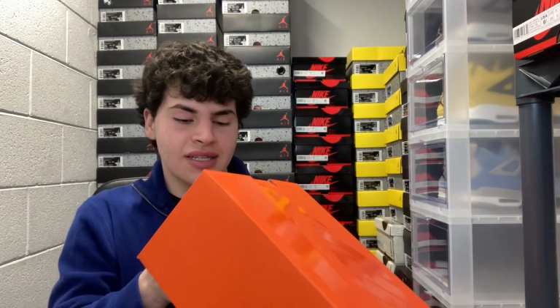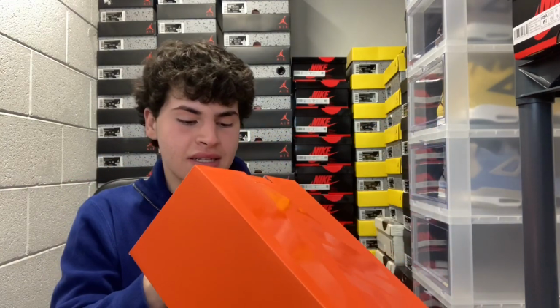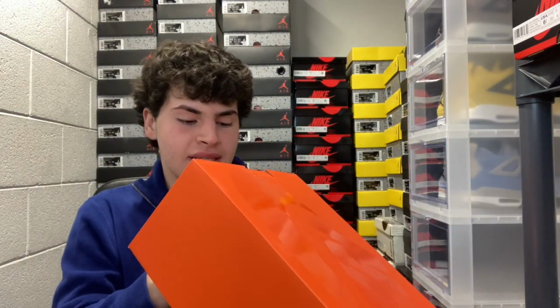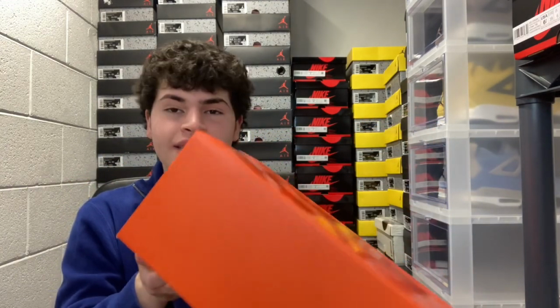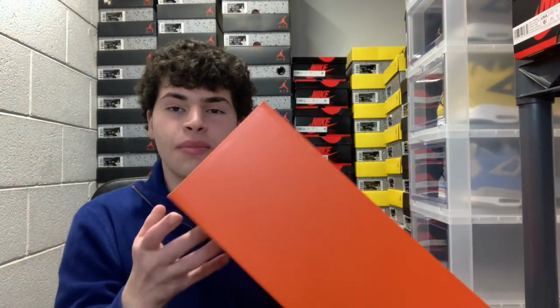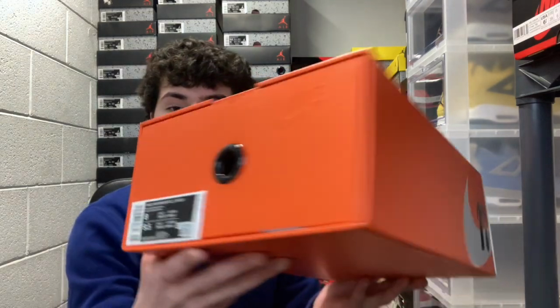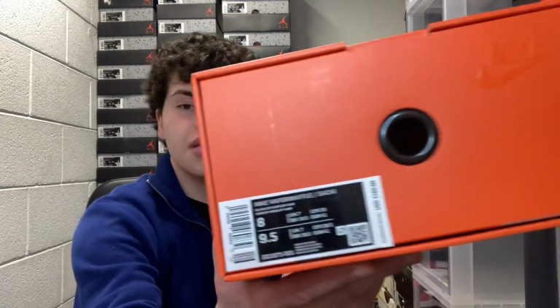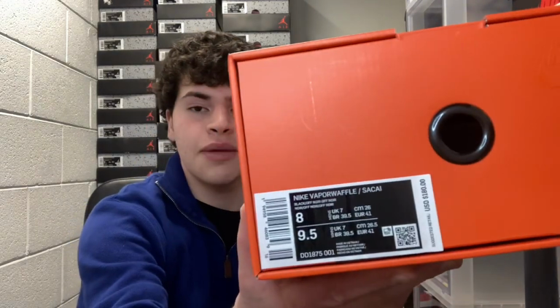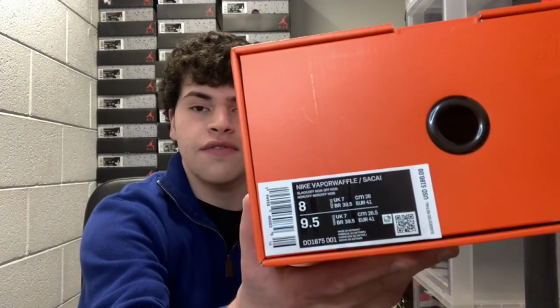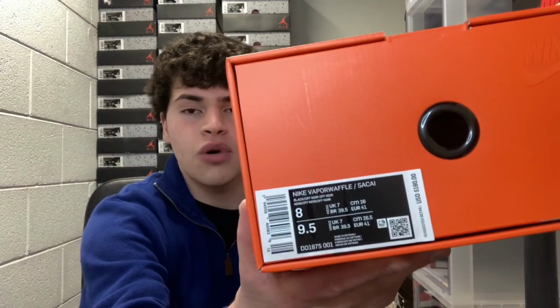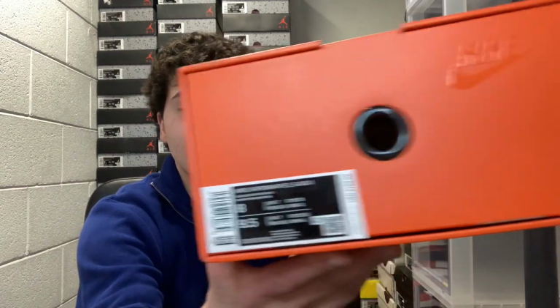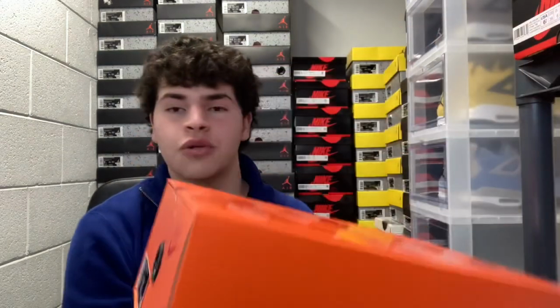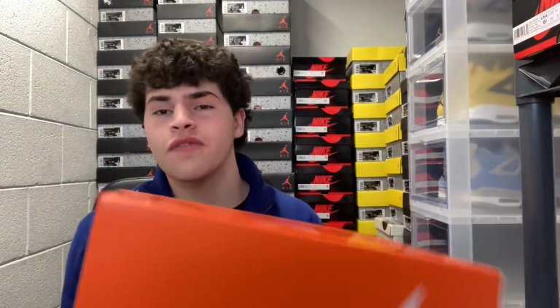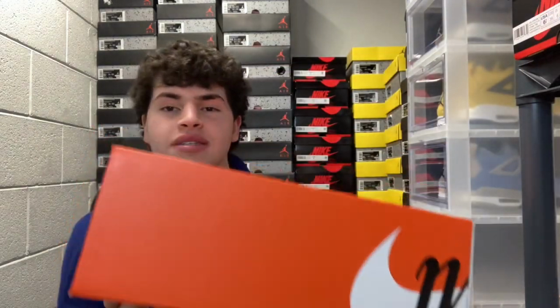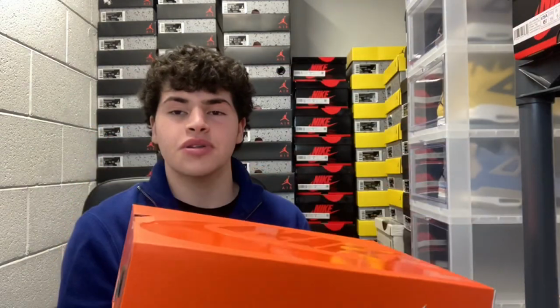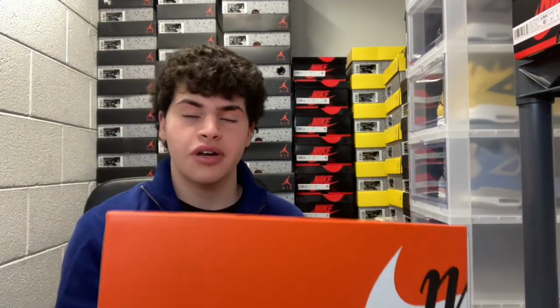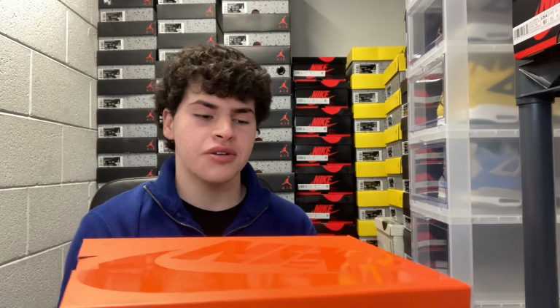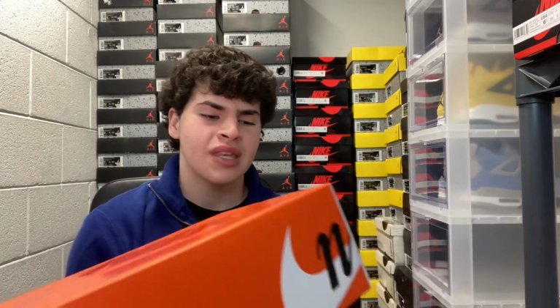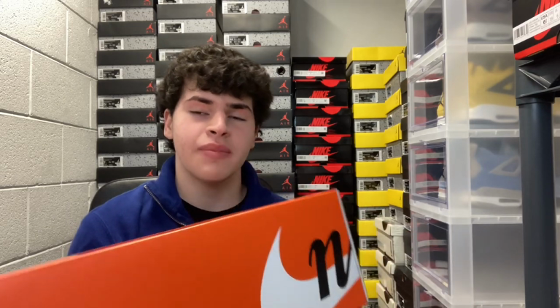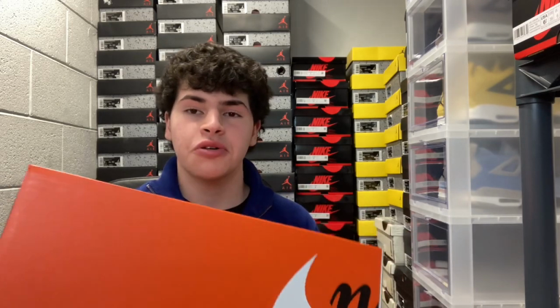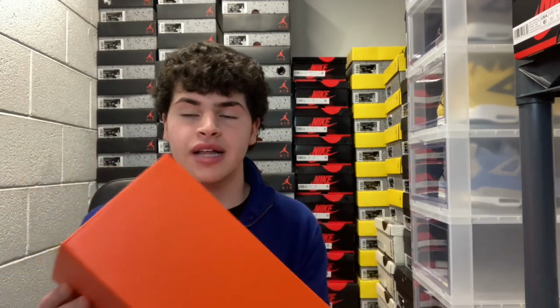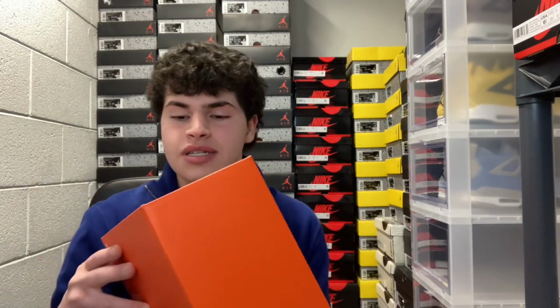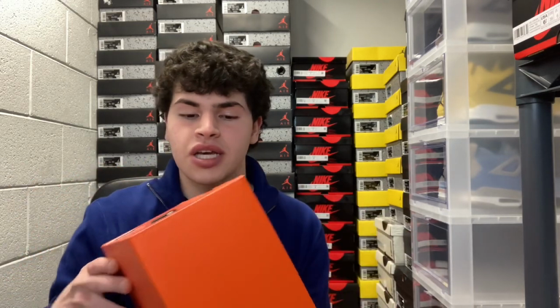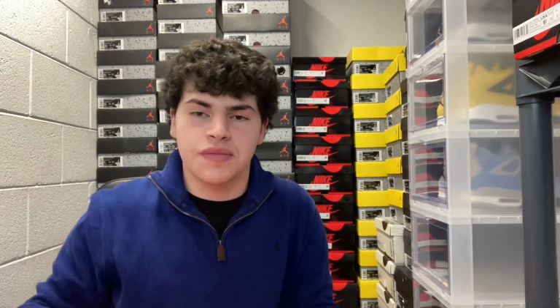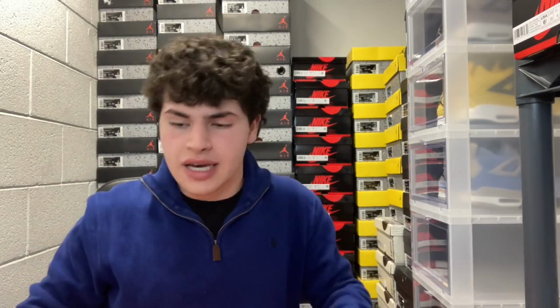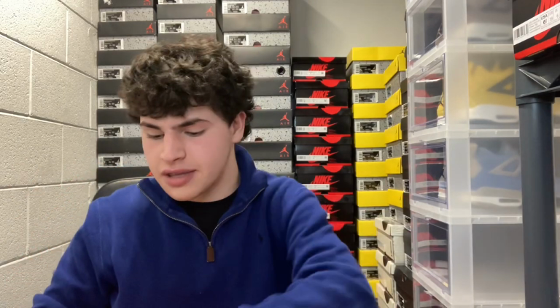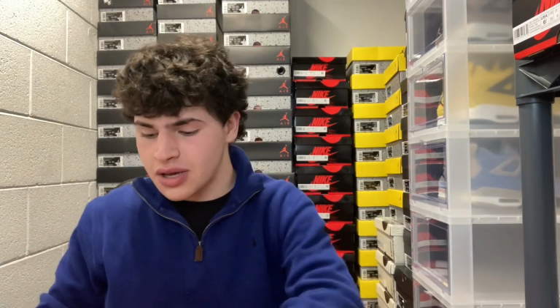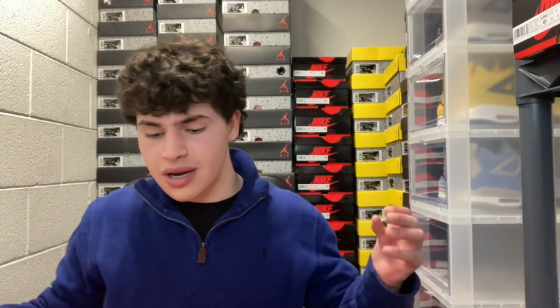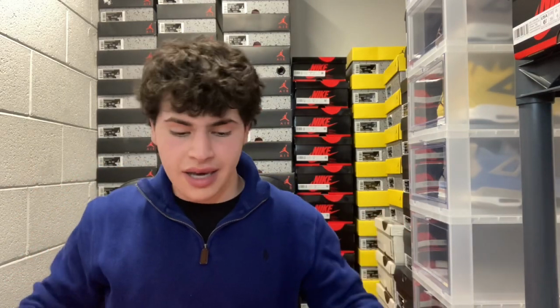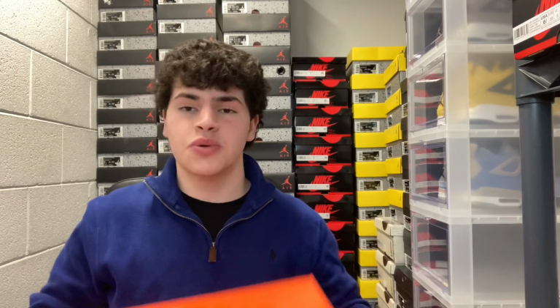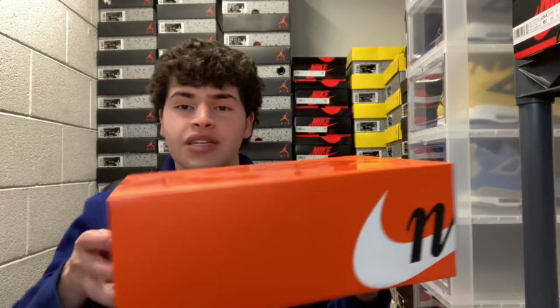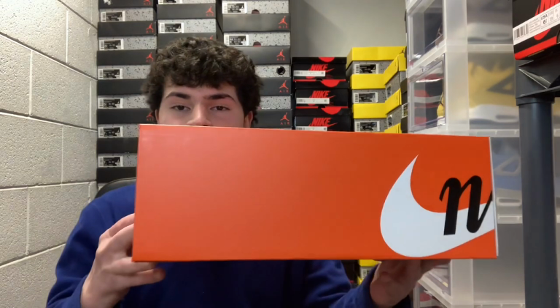This is a size 8 men's, which is a 9.5 women's, and the retail for this sneaker was $180. I paid about $190 and some change after tax, but yeah, super cool box for the Sakai.